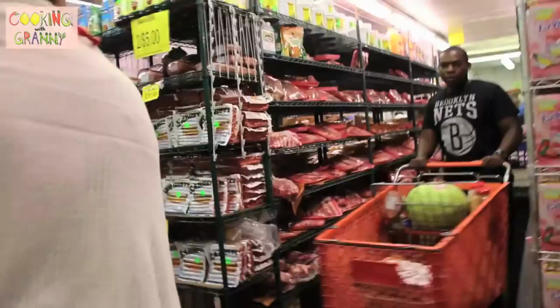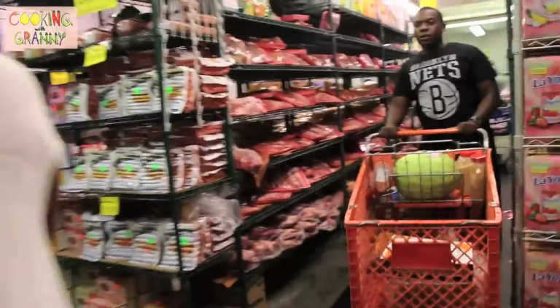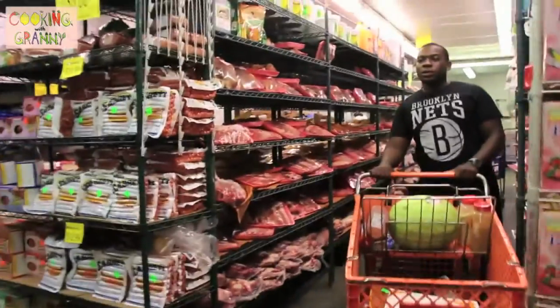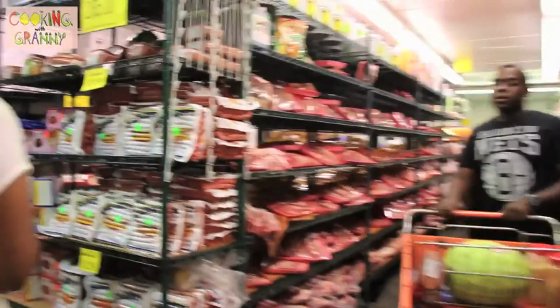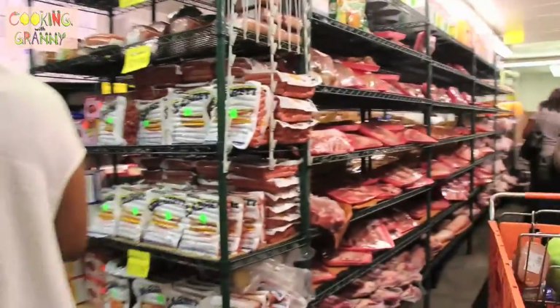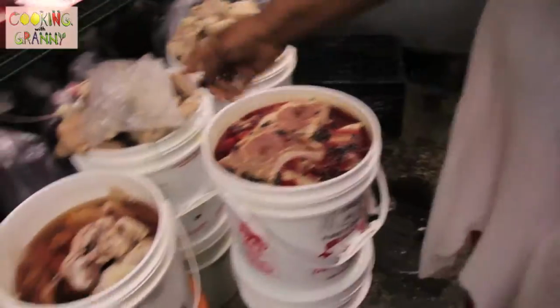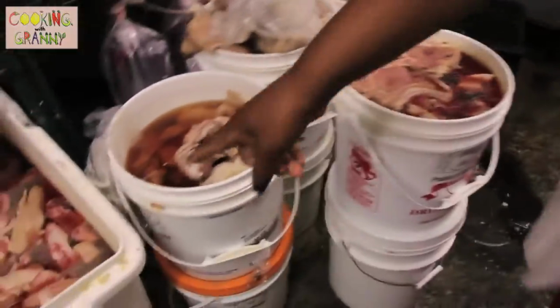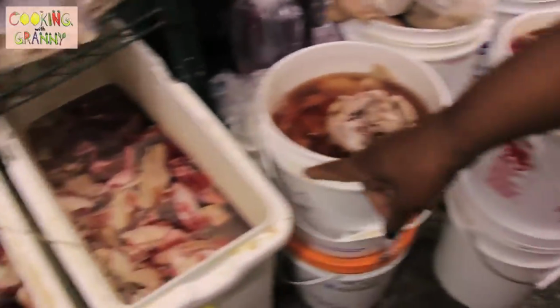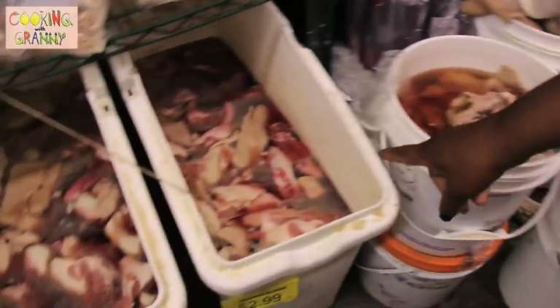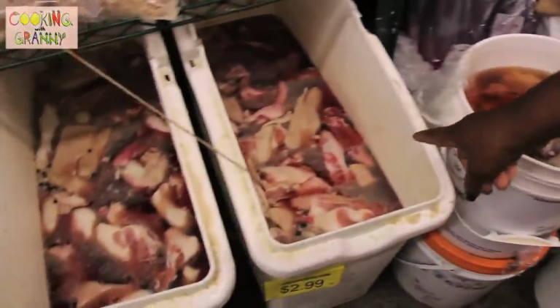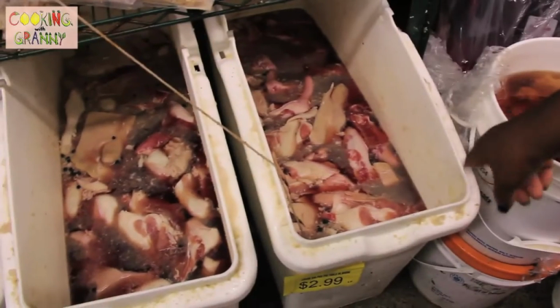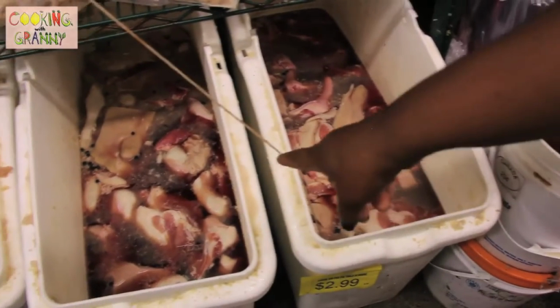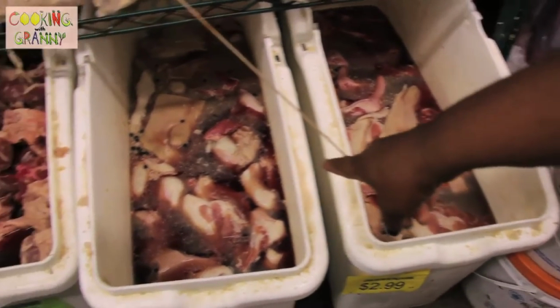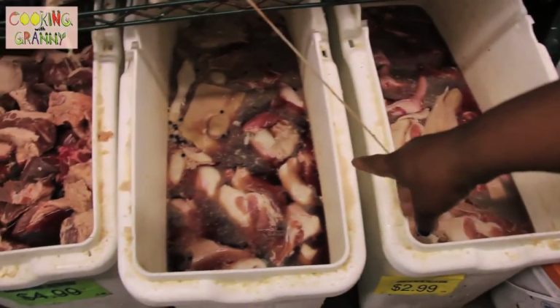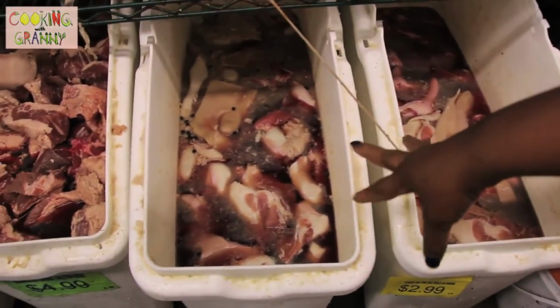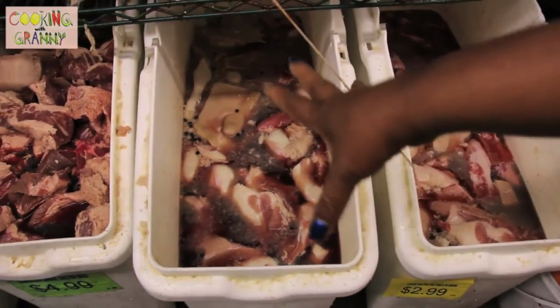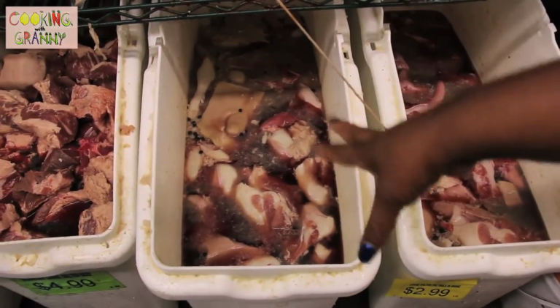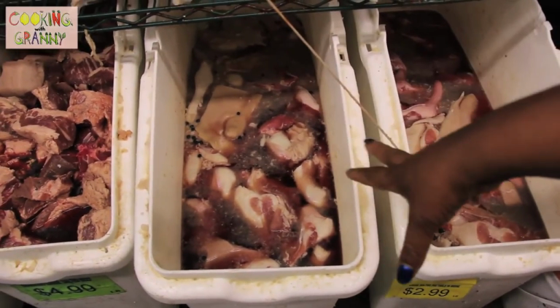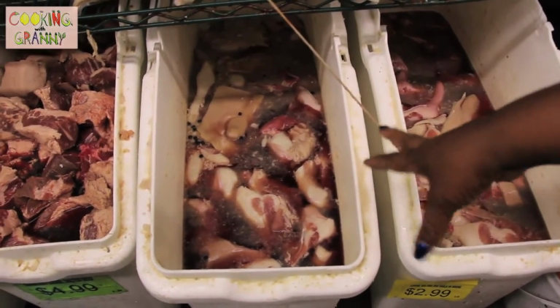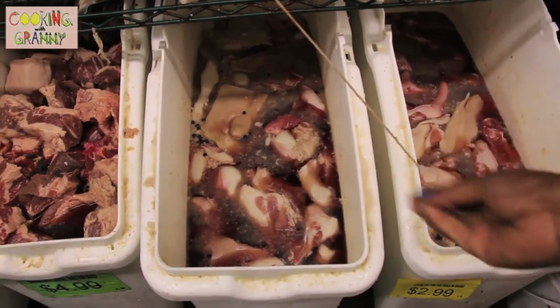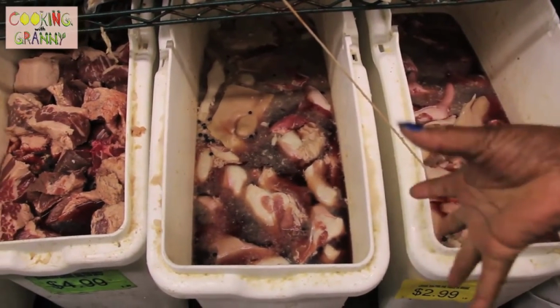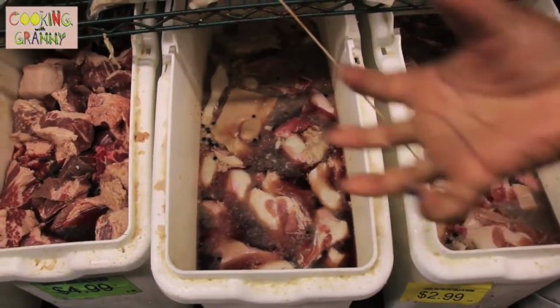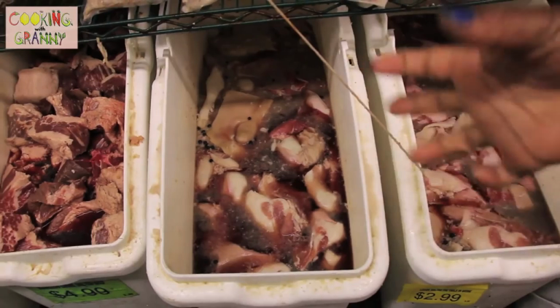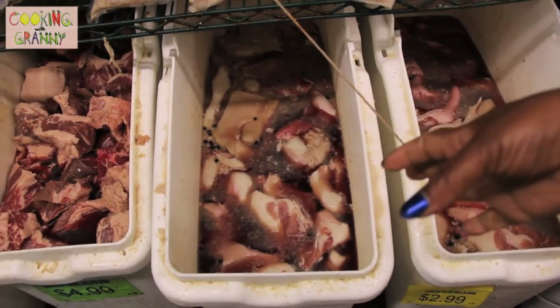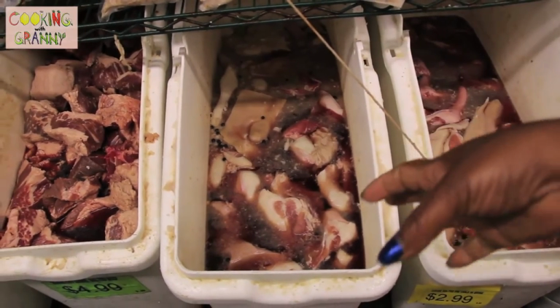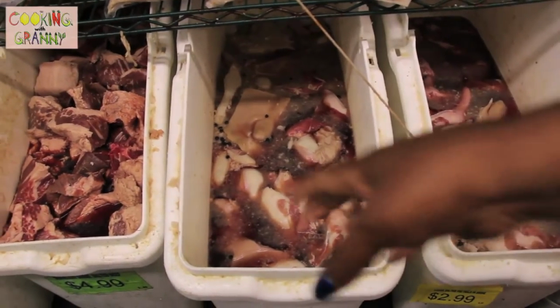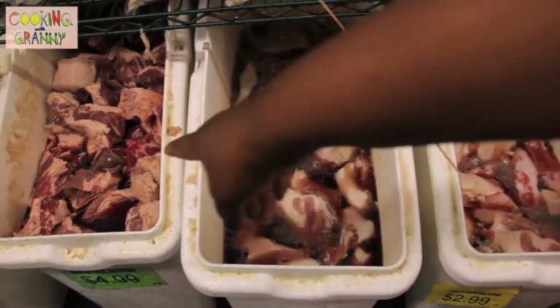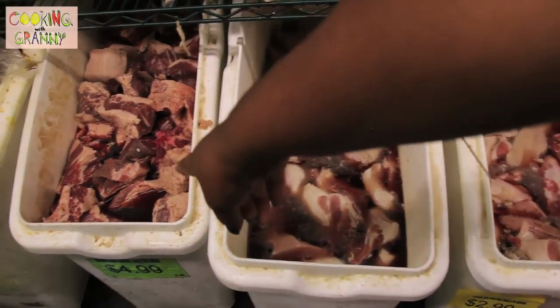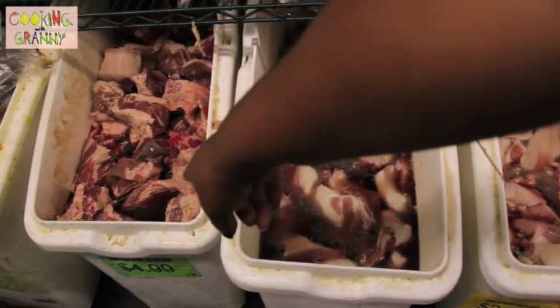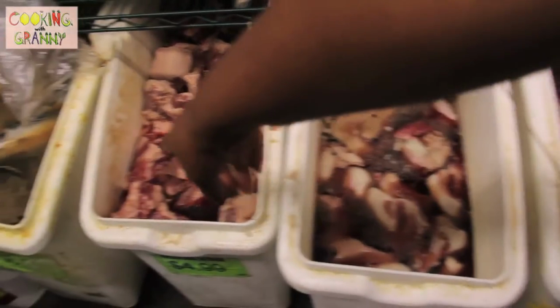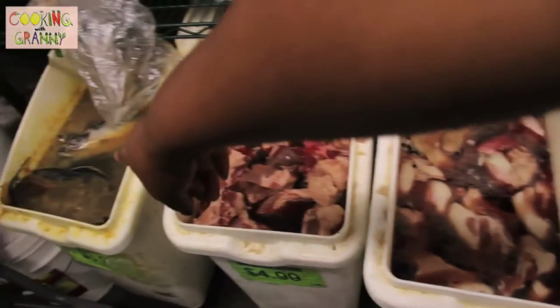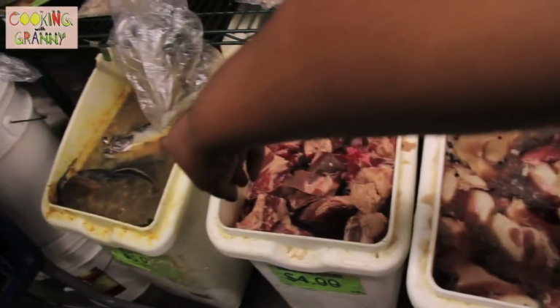And then you have different types of meat. This is pig tails here. And this is pork too — not just the tail, it's like part of the rump. And that's salted beef there, and that's salted mackerel.